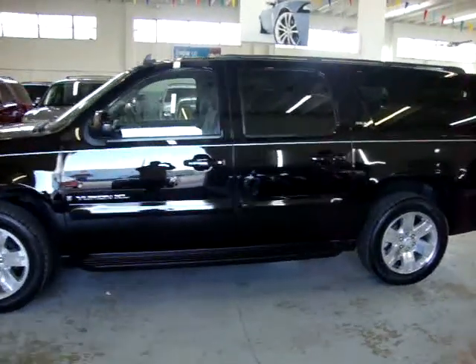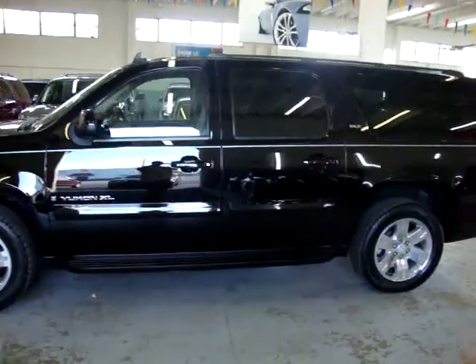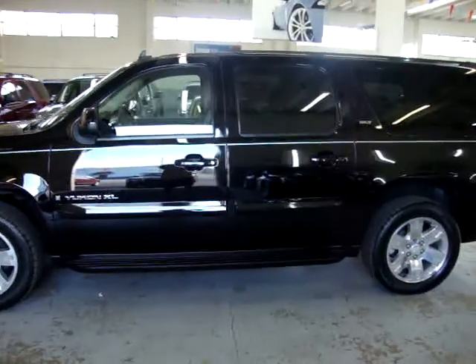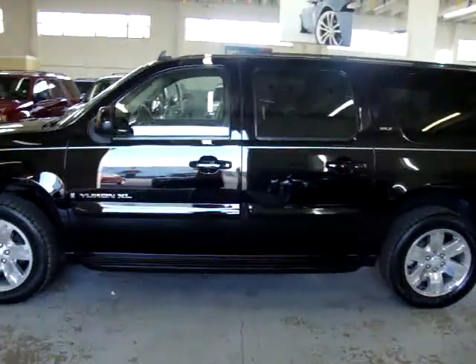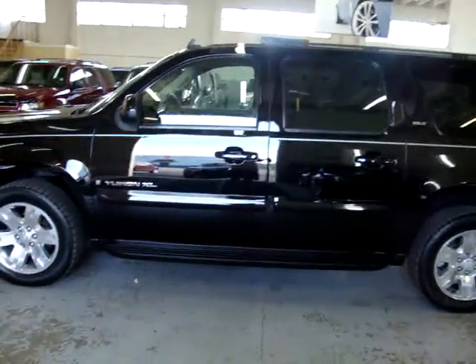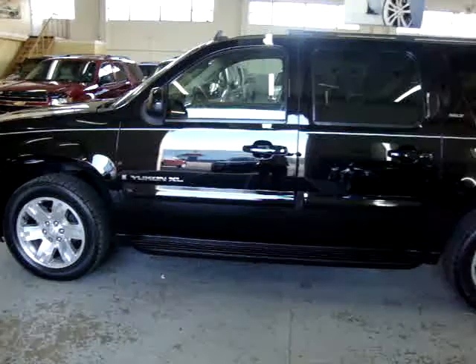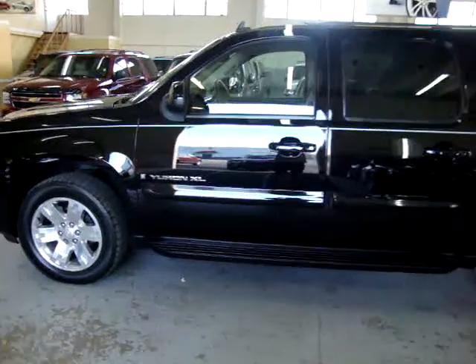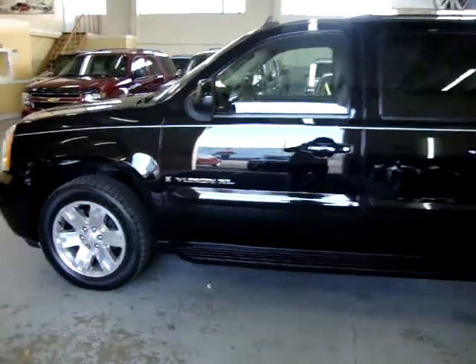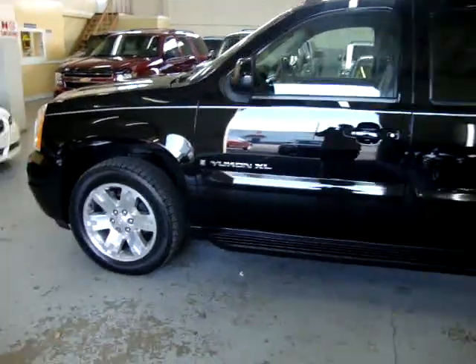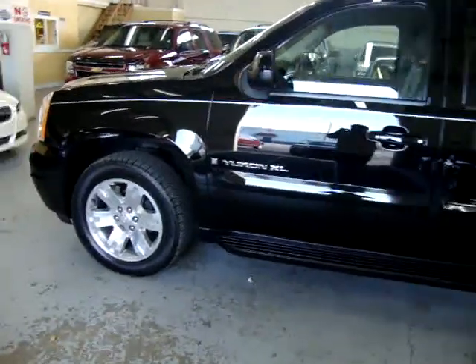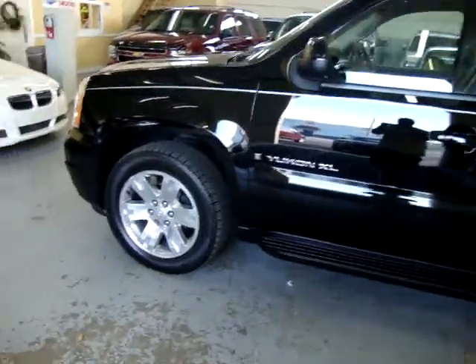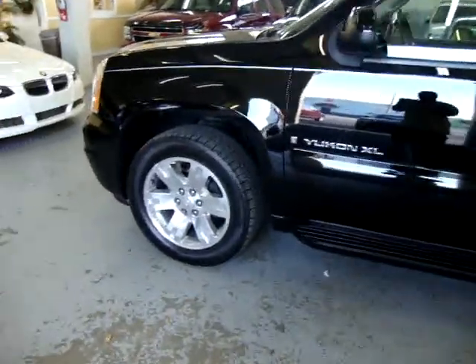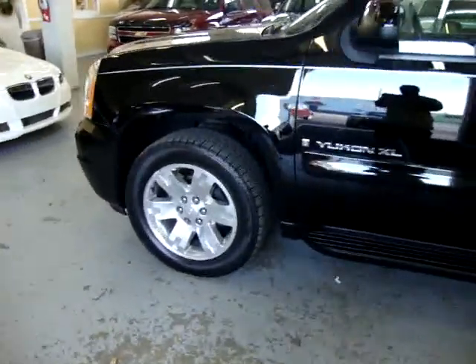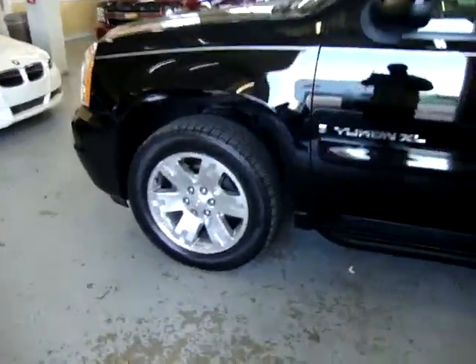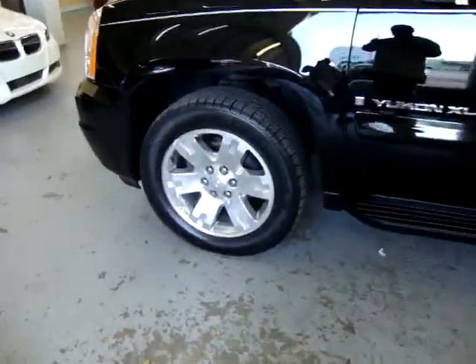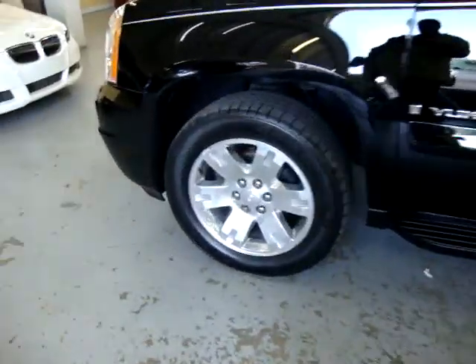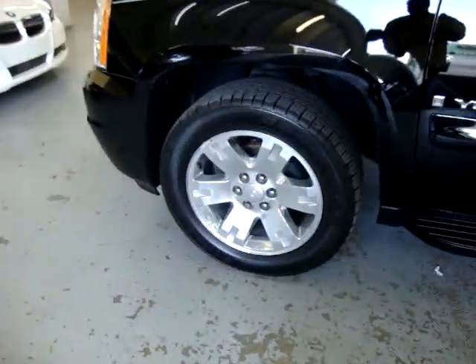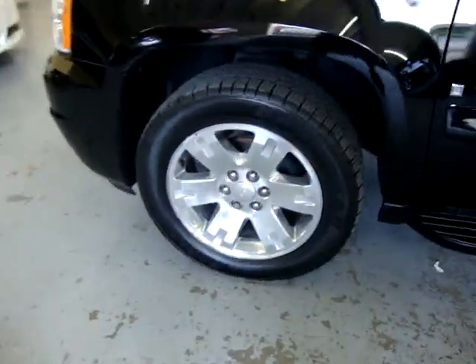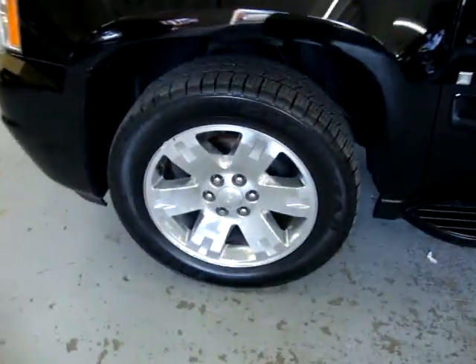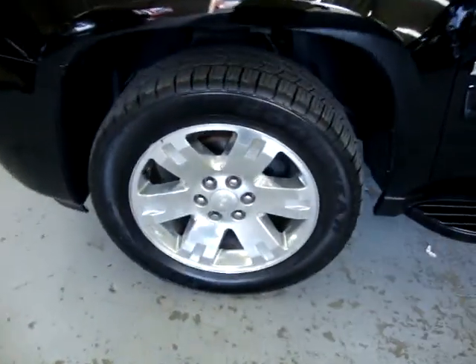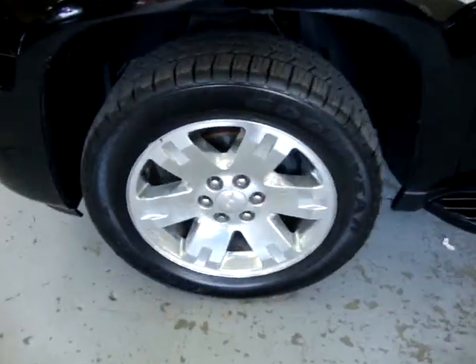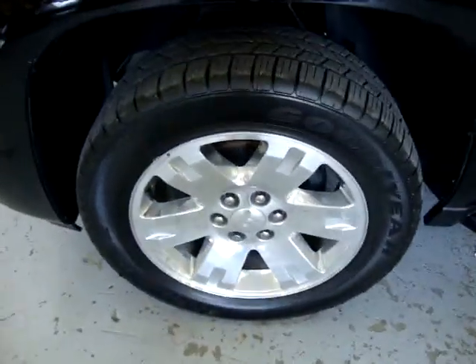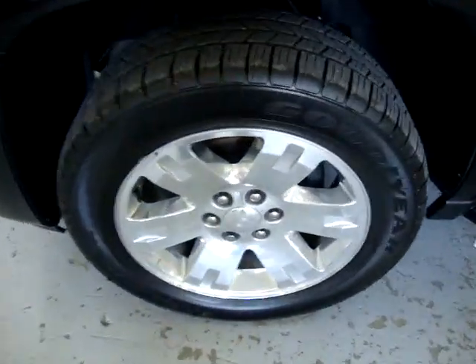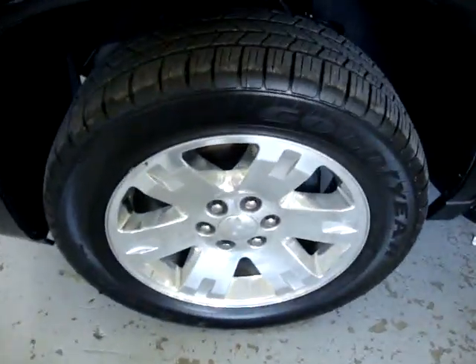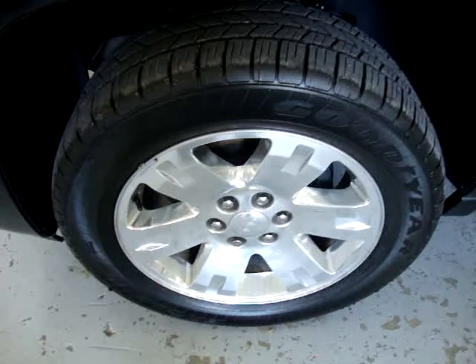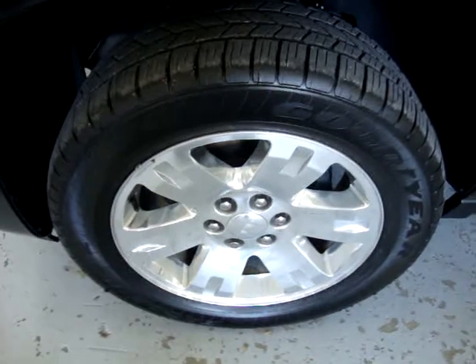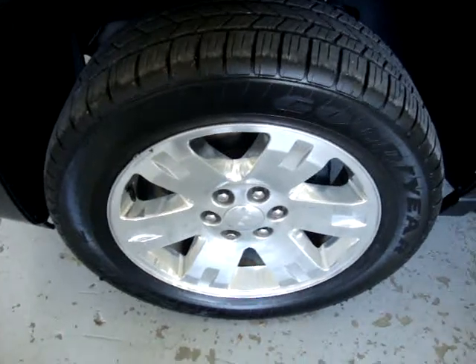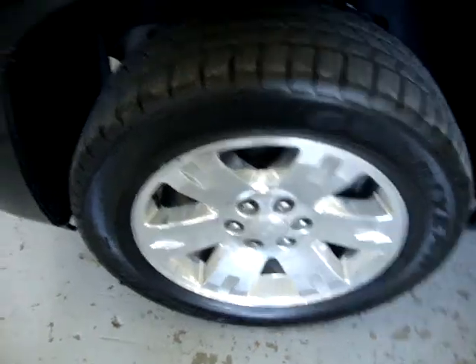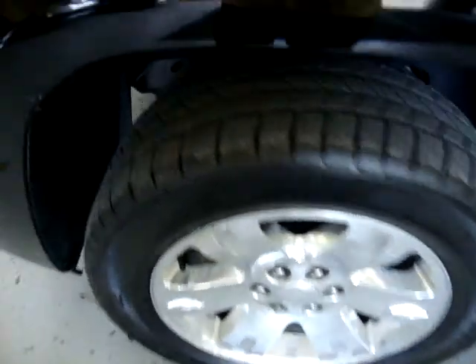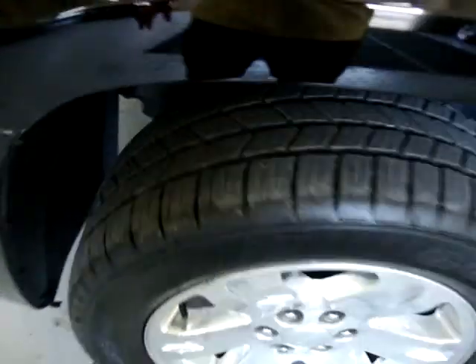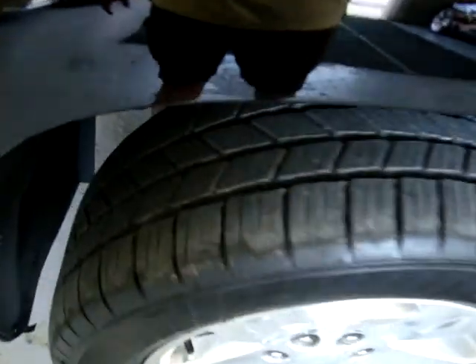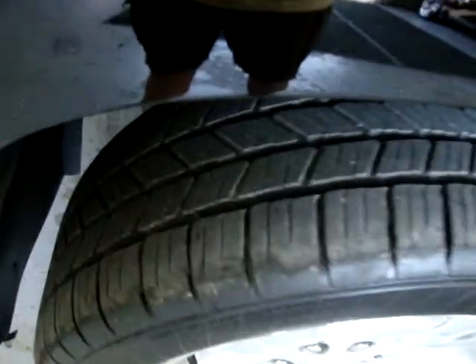It has factory navigation, factory DVD, and factory power moonroof. It has polished 20-inch wheels with matching Goodyear tires all around.